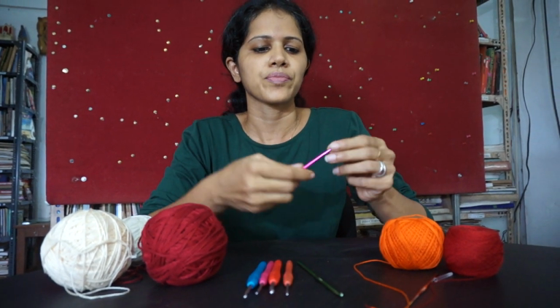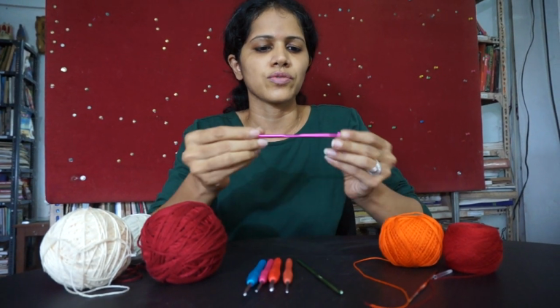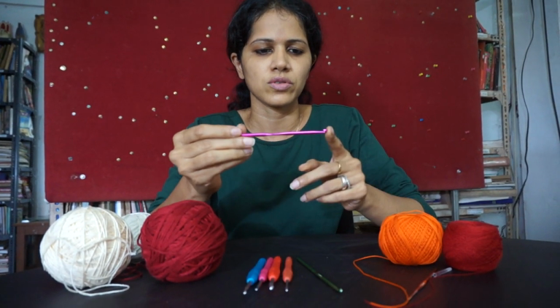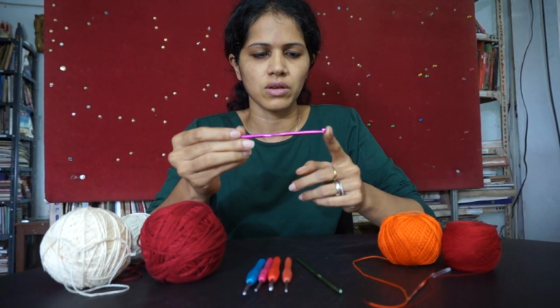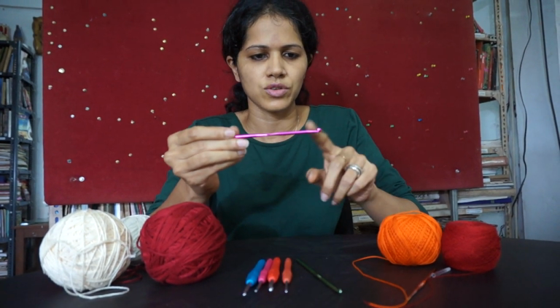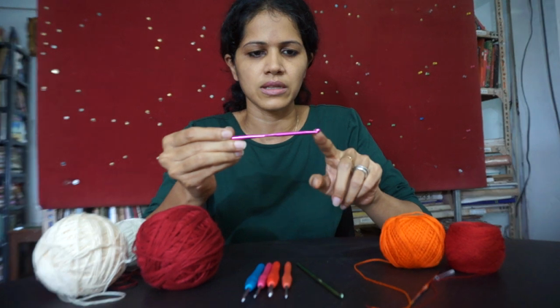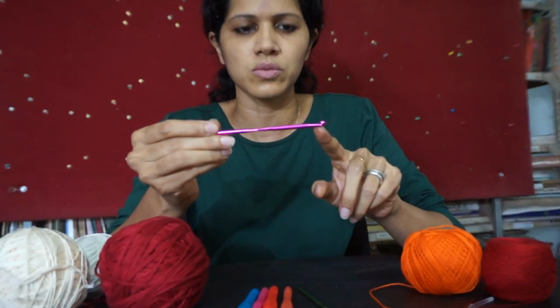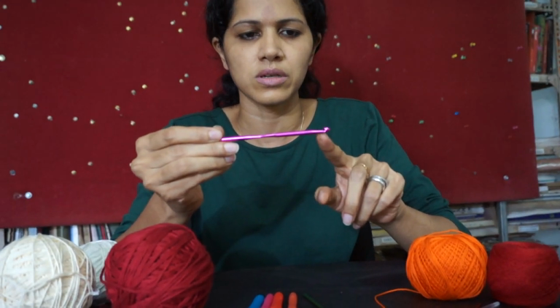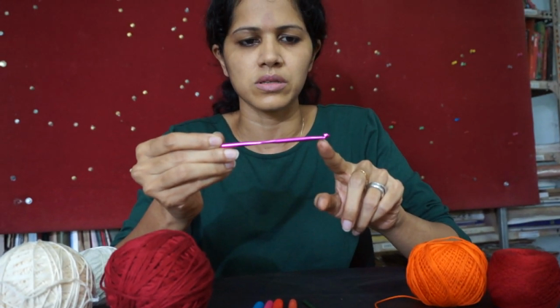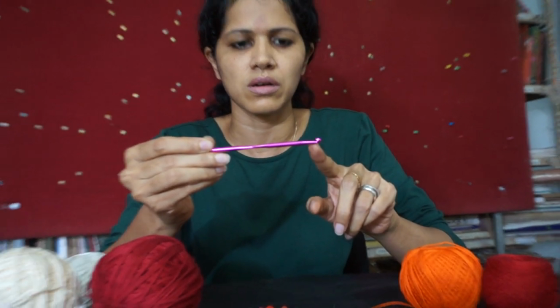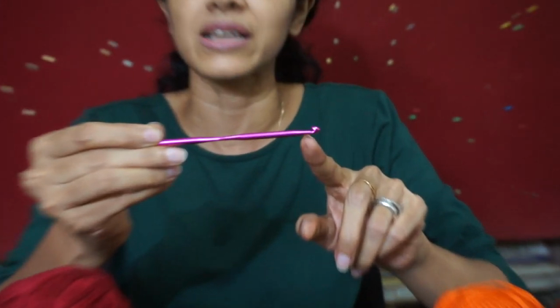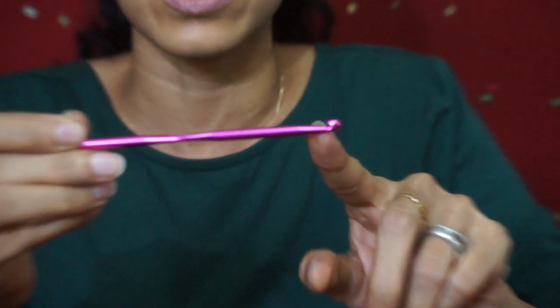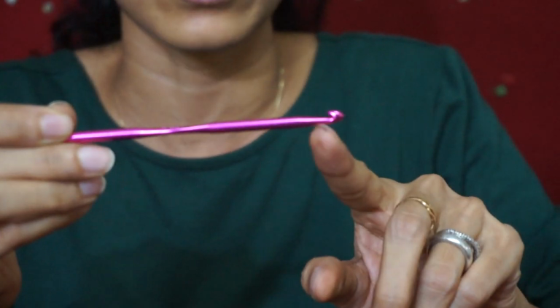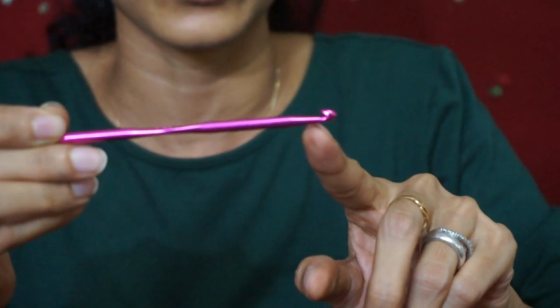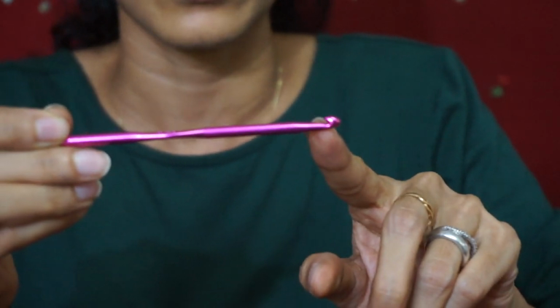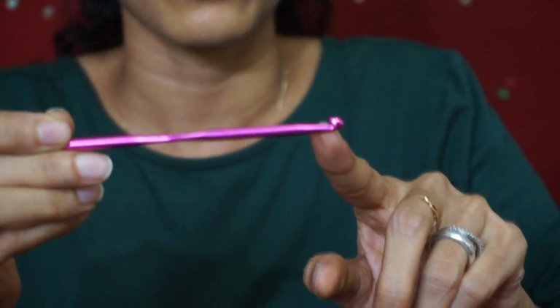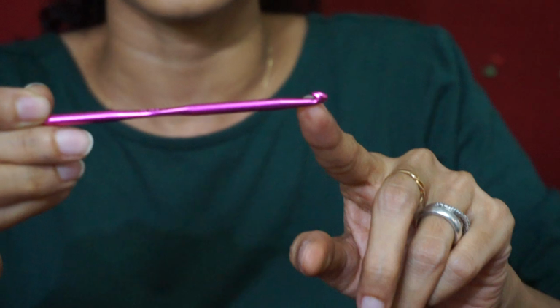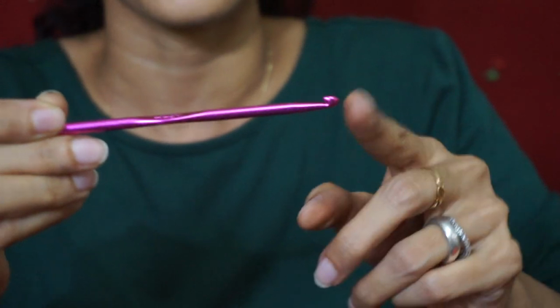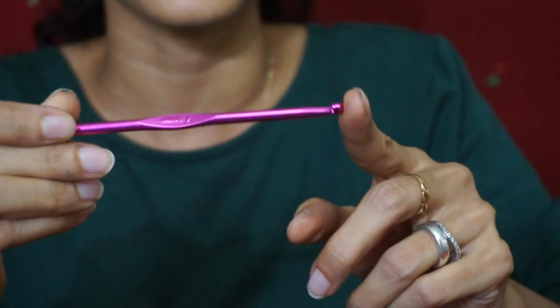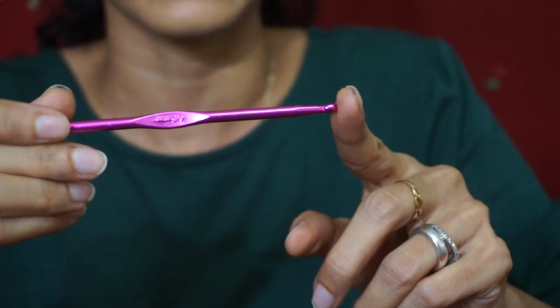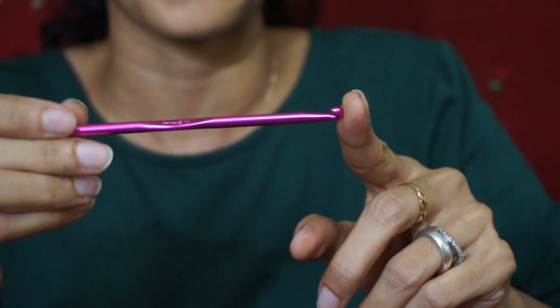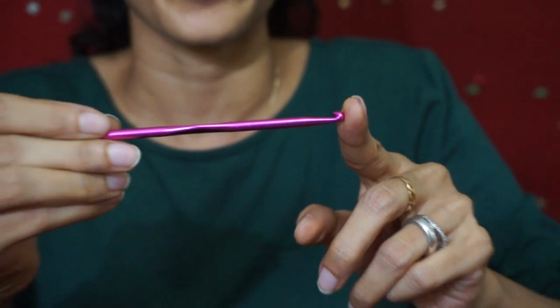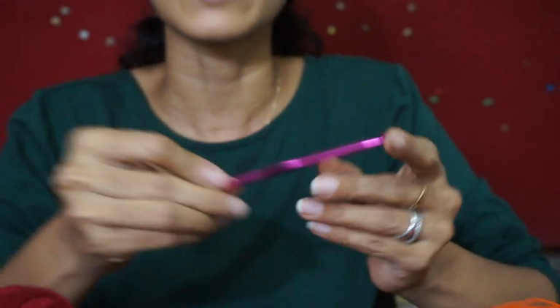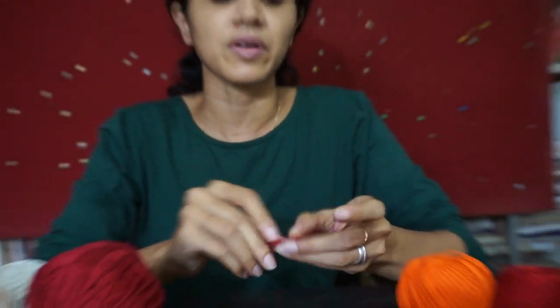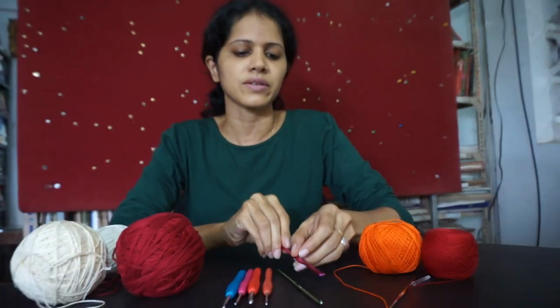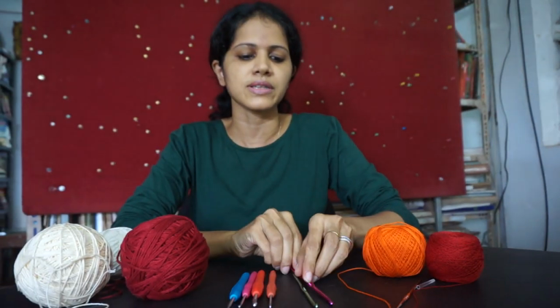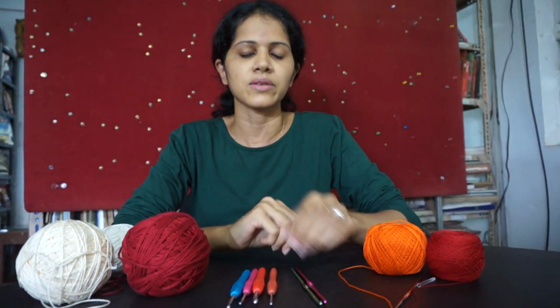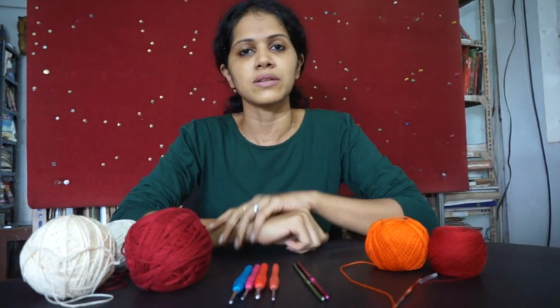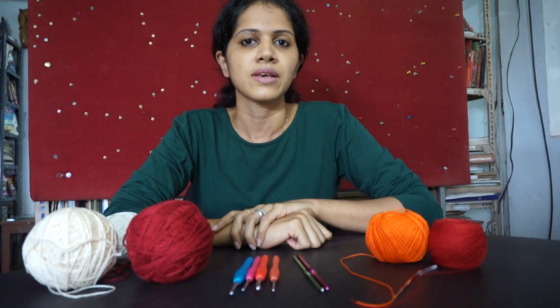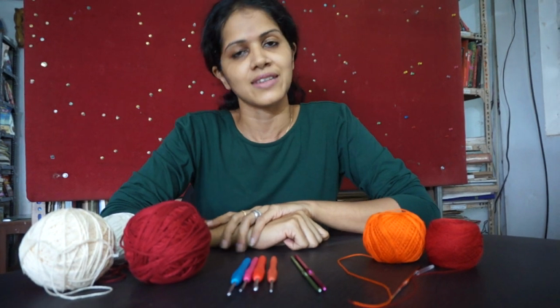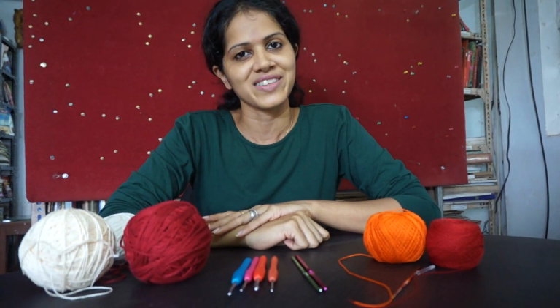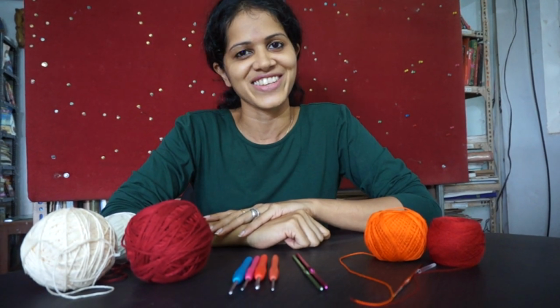If you take a look at the crochet needle, this is what determines the size of your stitches, which I will show you later. So that's it about the materials and we will get started with the stitches next.